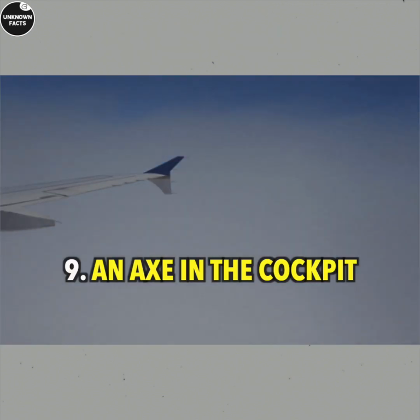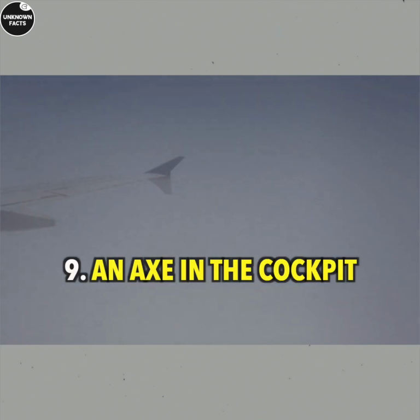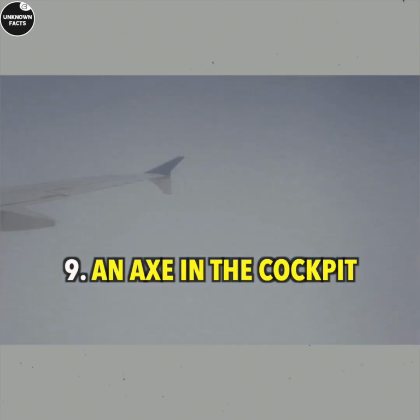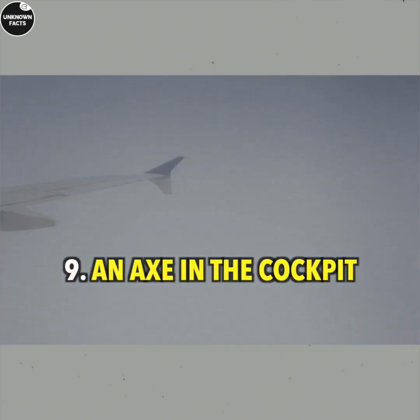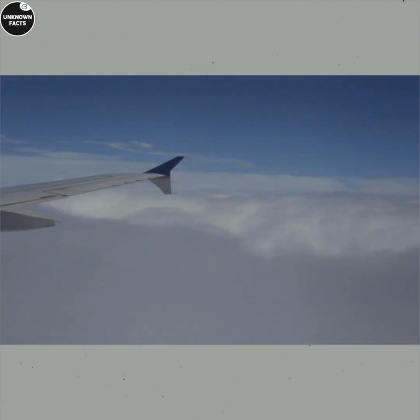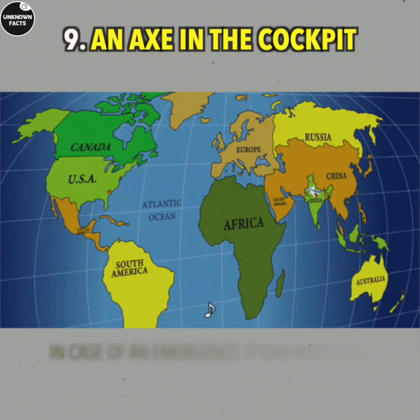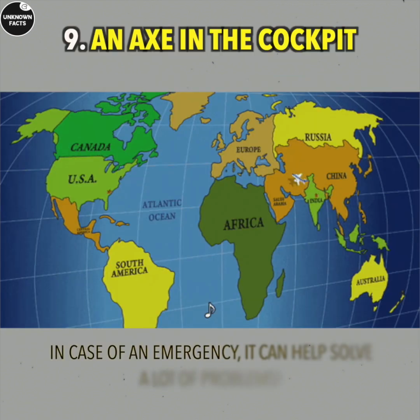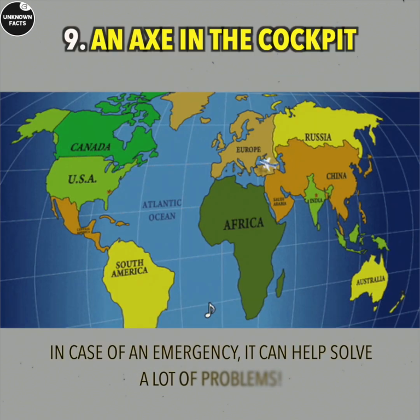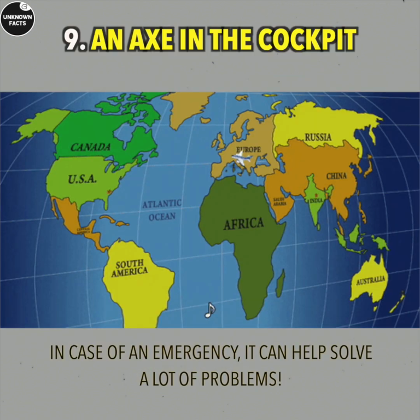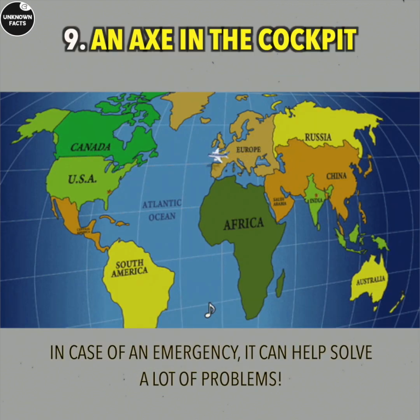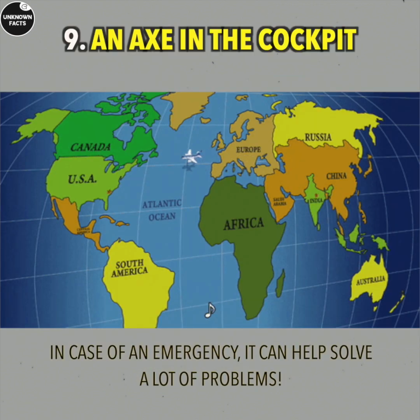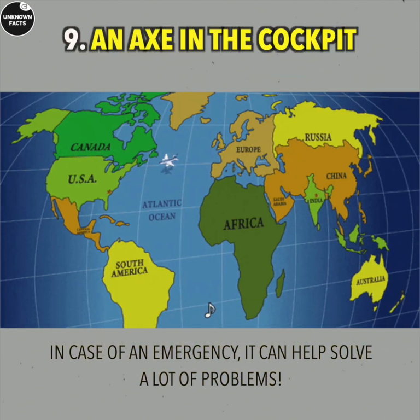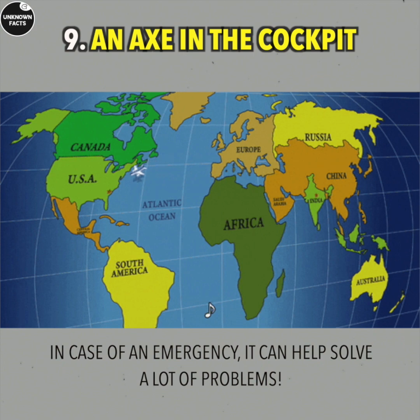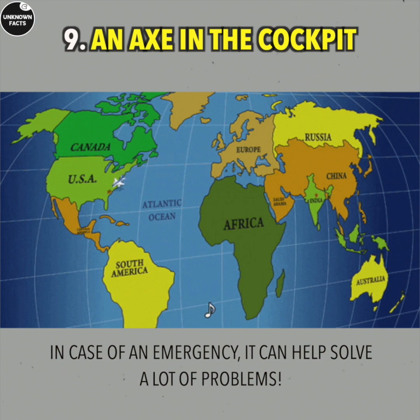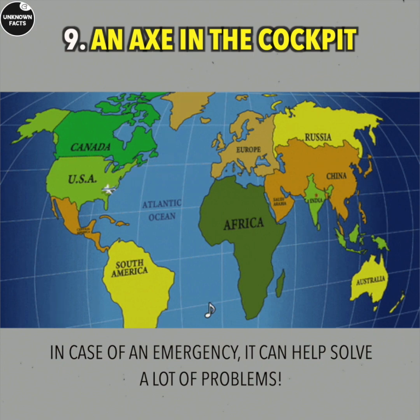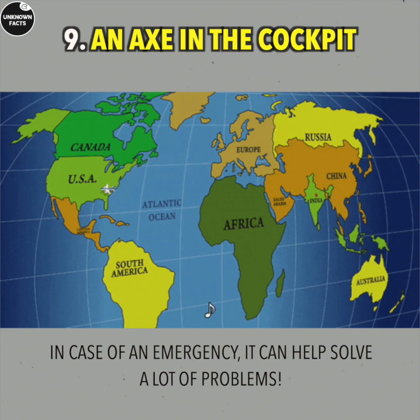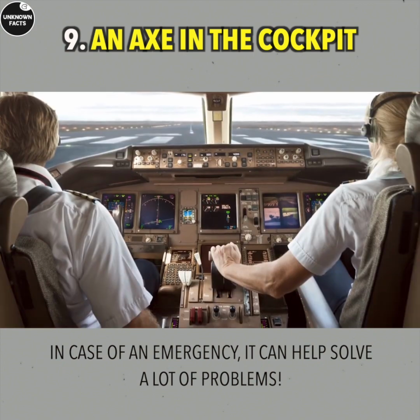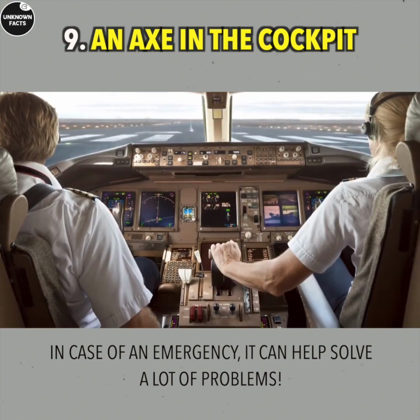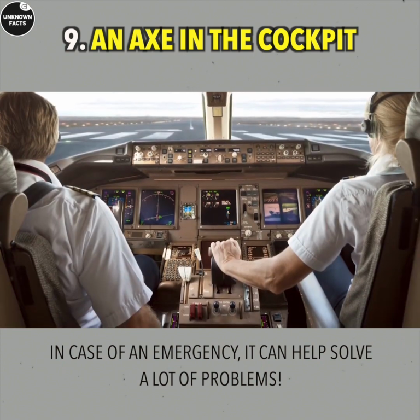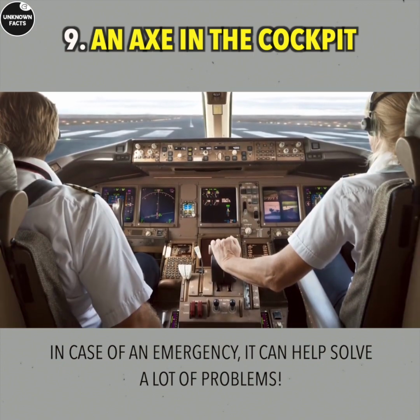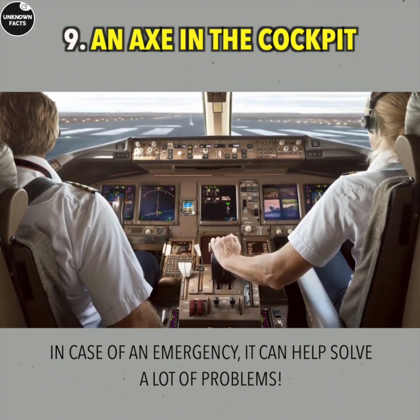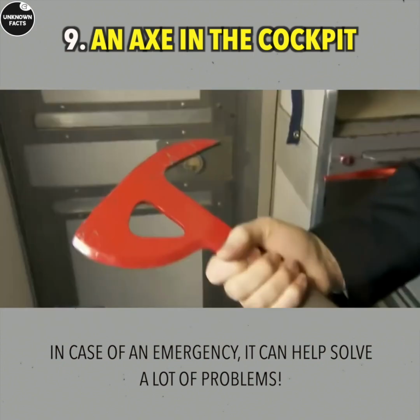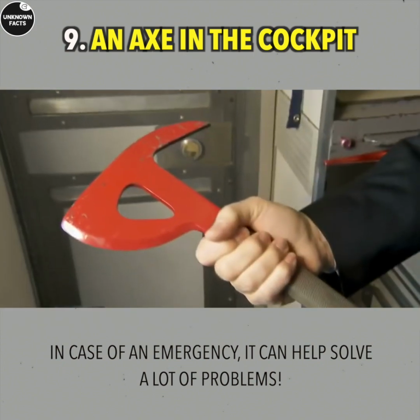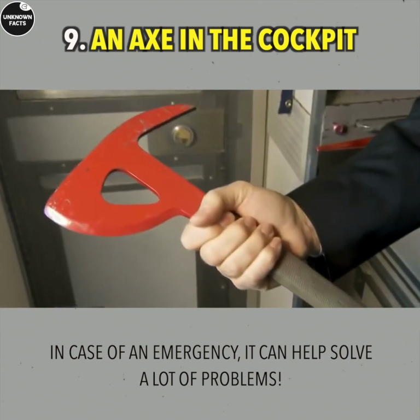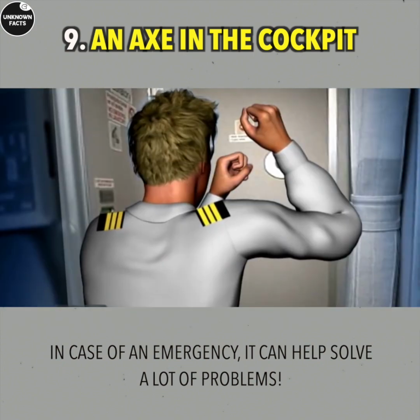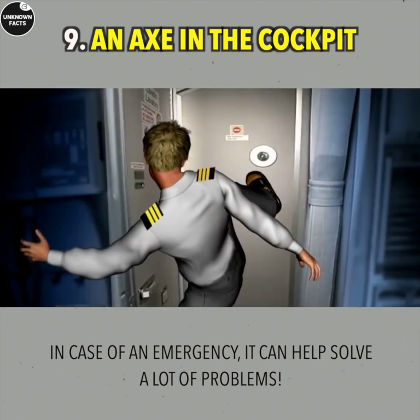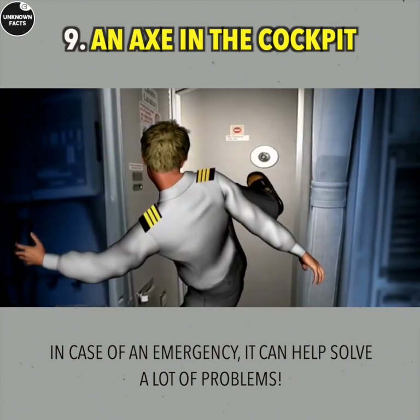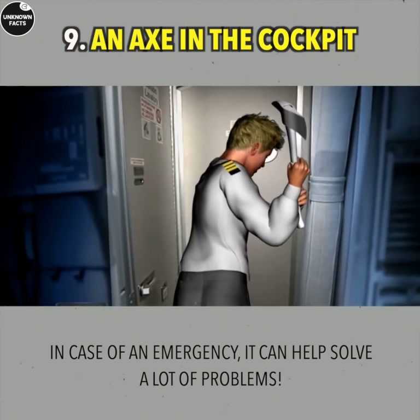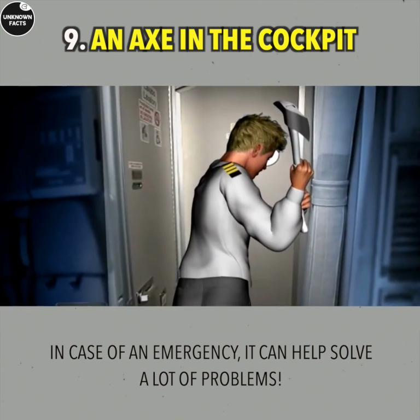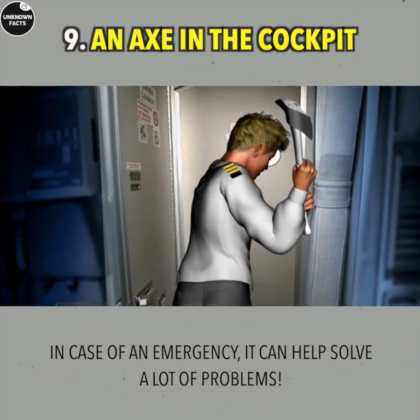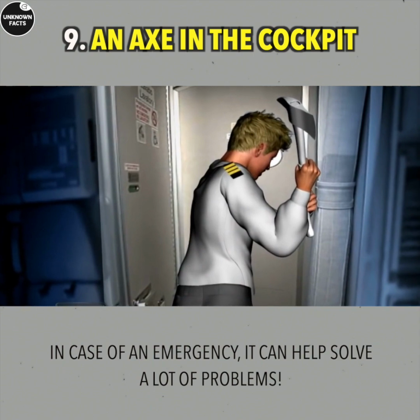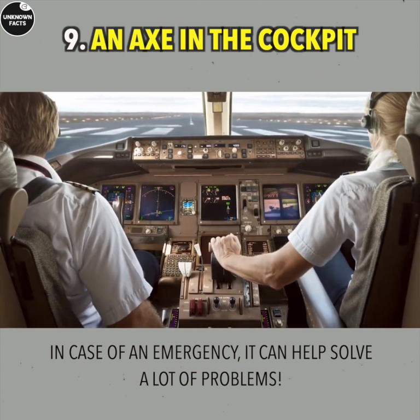An Axe in the Cockpit: According to the laws of many countries, such as the USA, an axe is a piece of emergency equipment and must be stored in the cockpit.